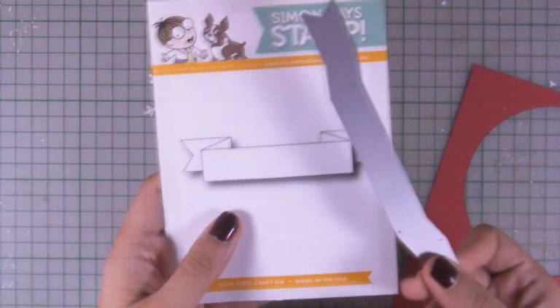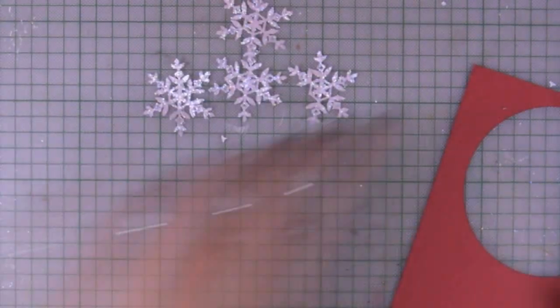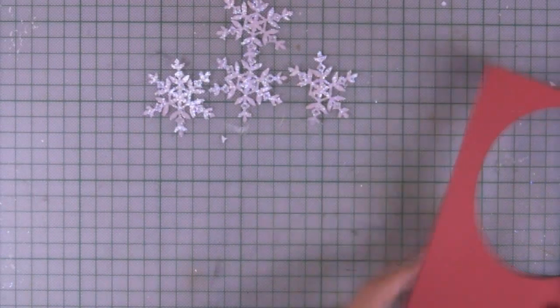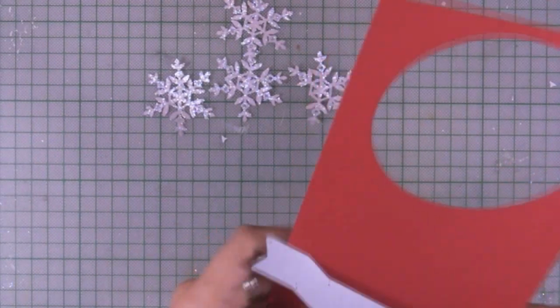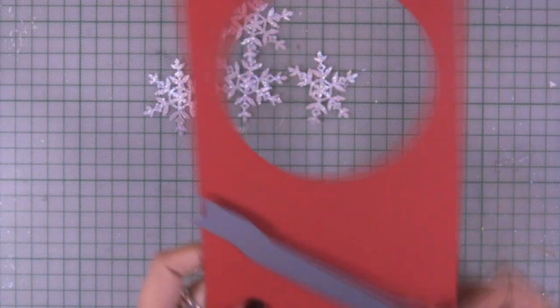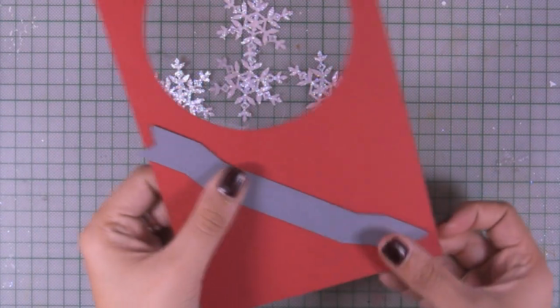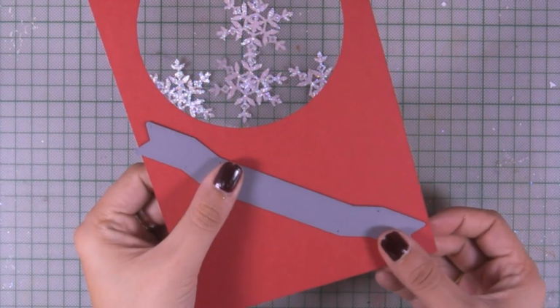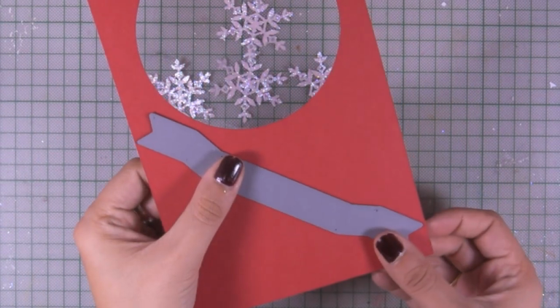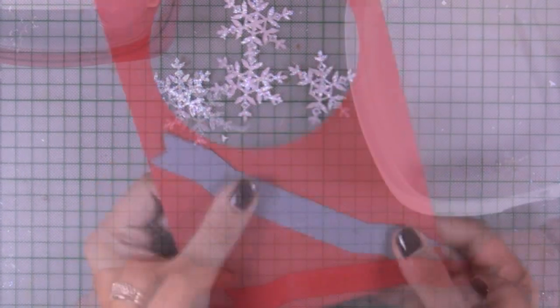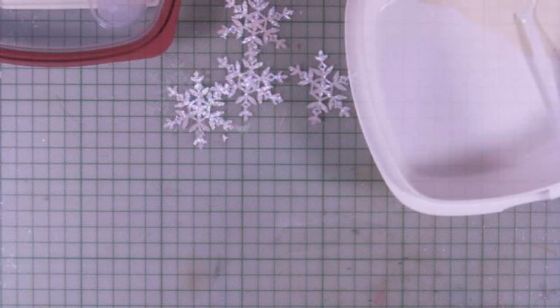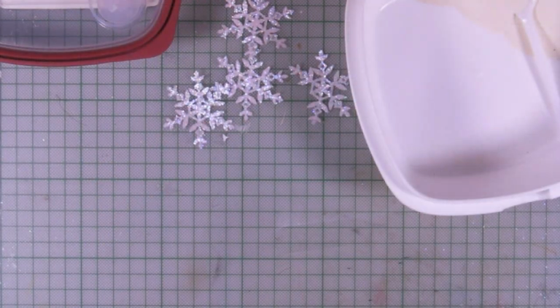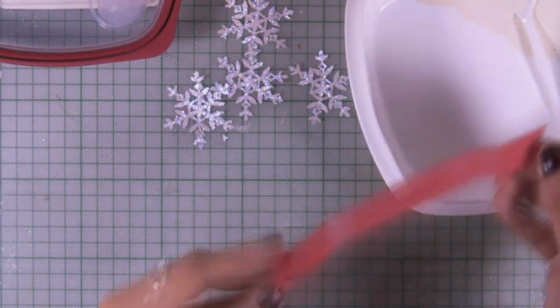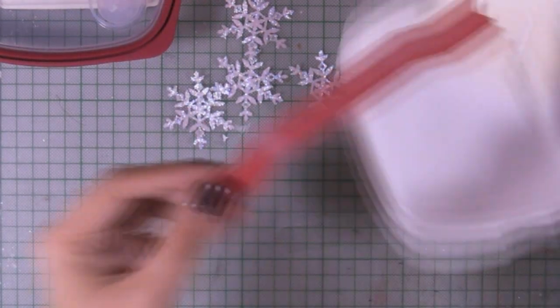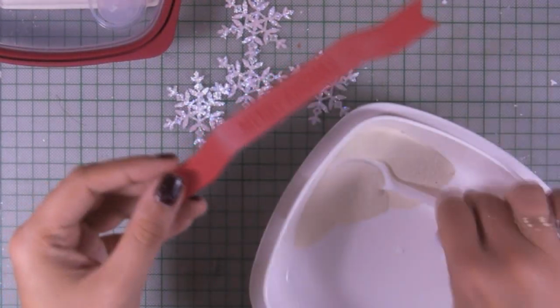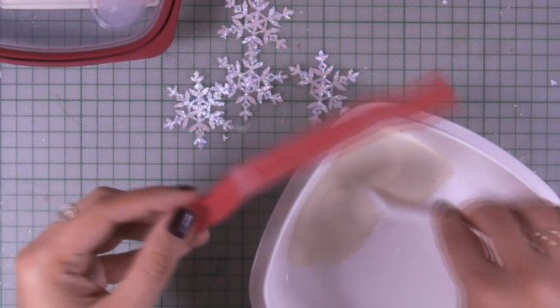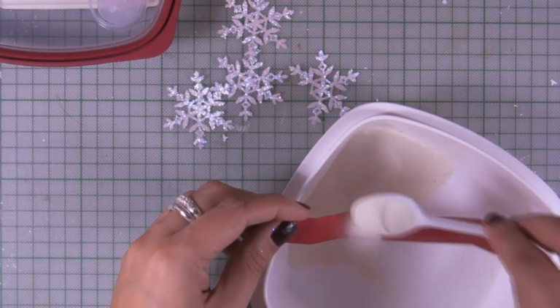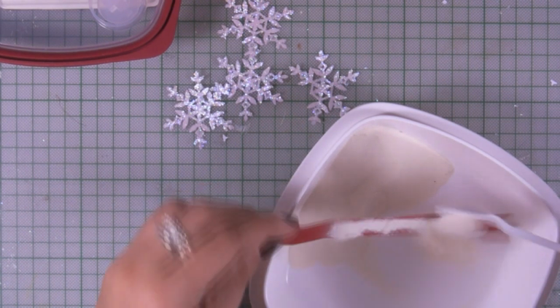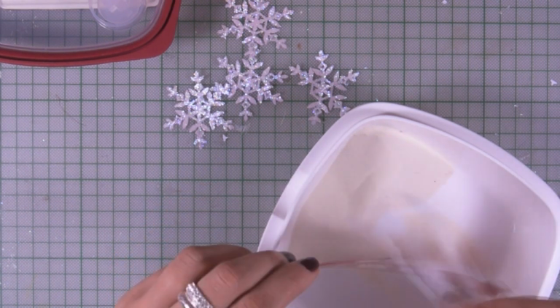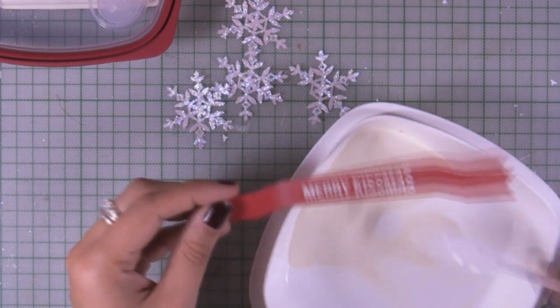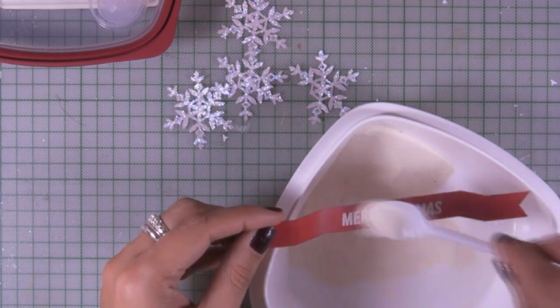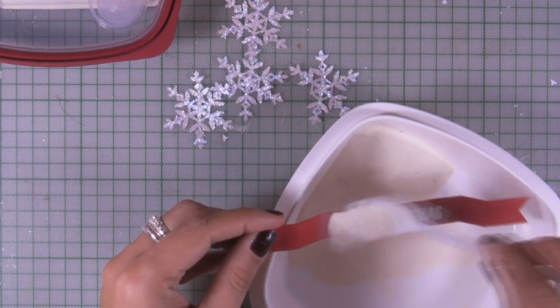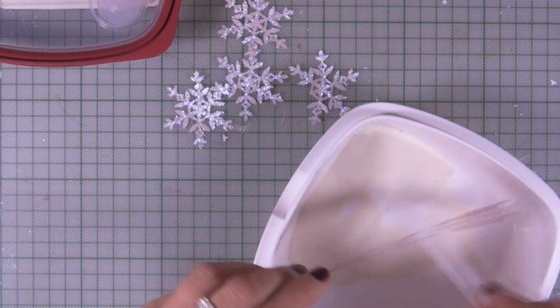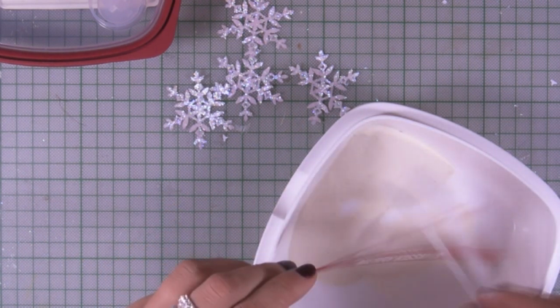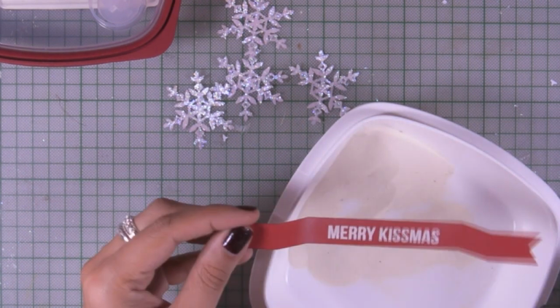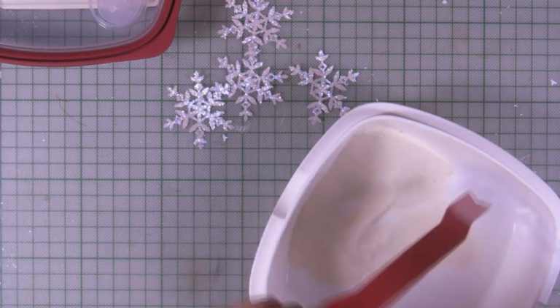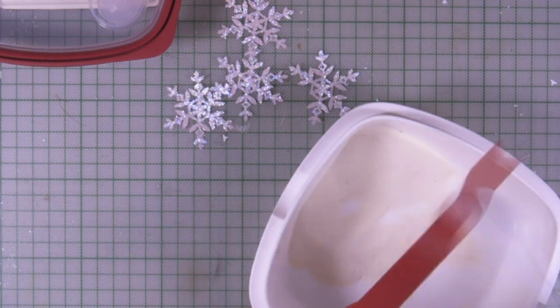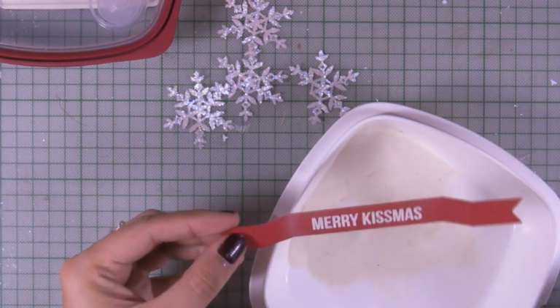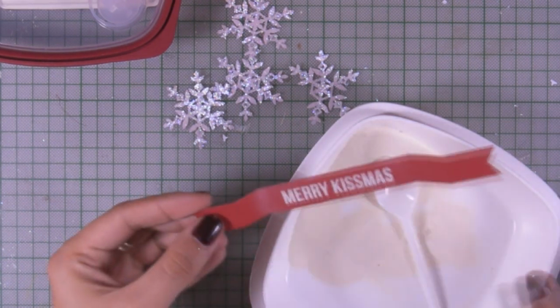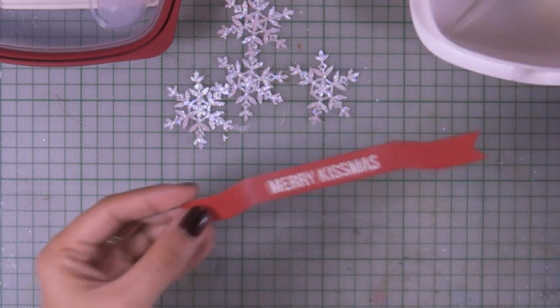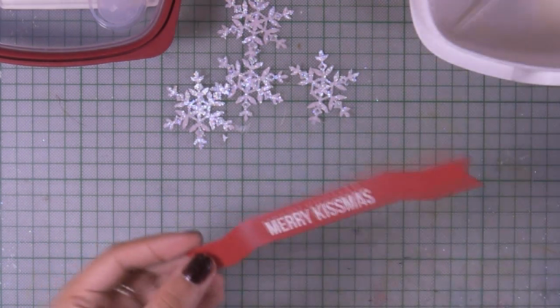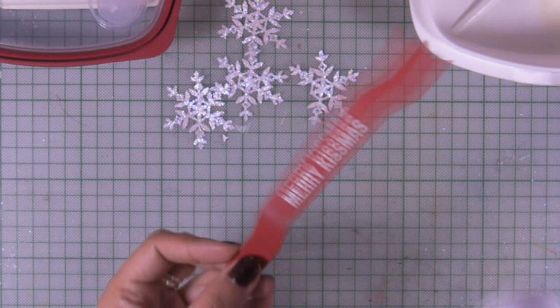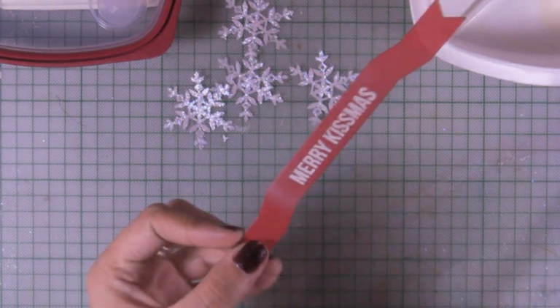I'm going to use my favorite banner die and cut out a red banner, and I'm white embossing the sentiment. The sentiment is included in the kit.